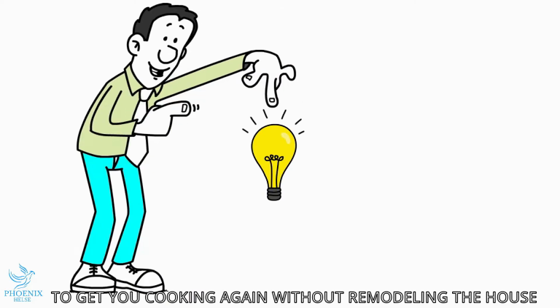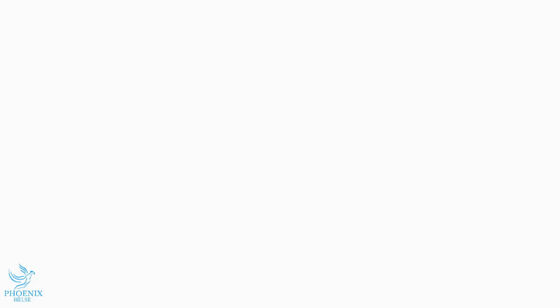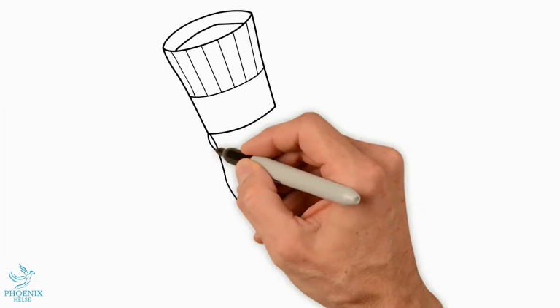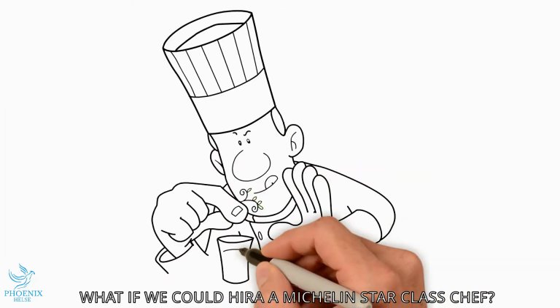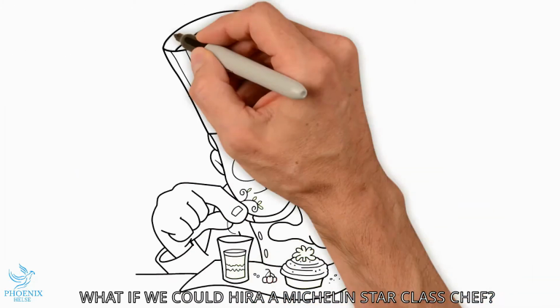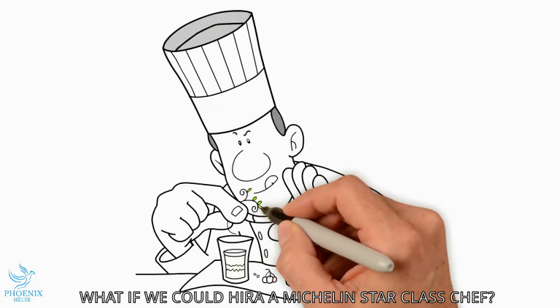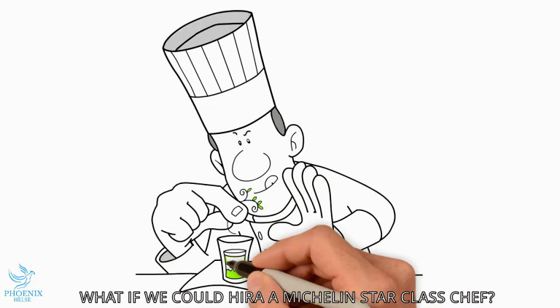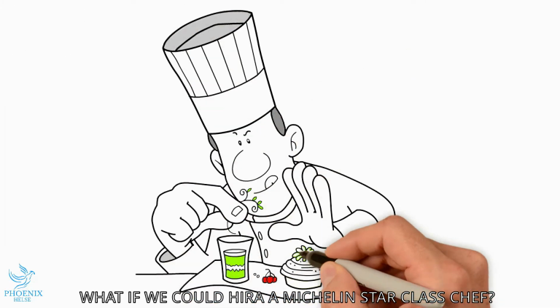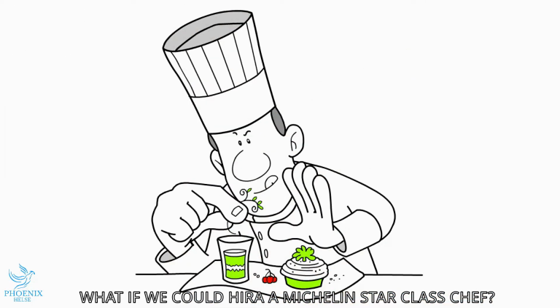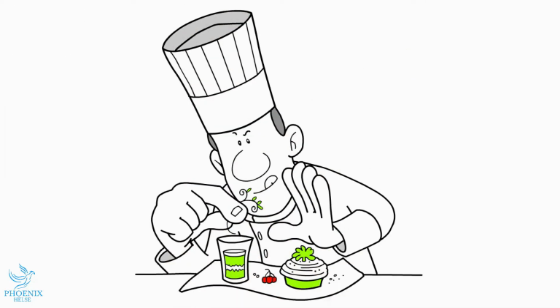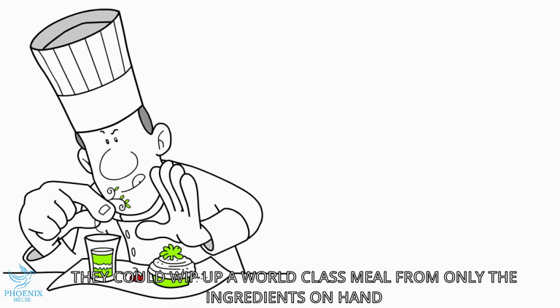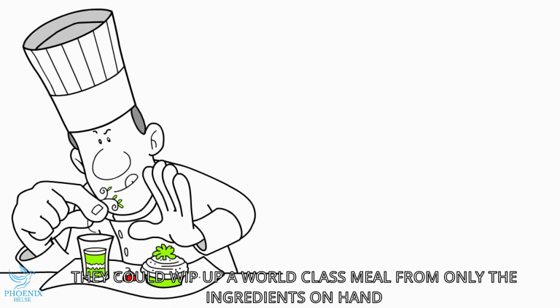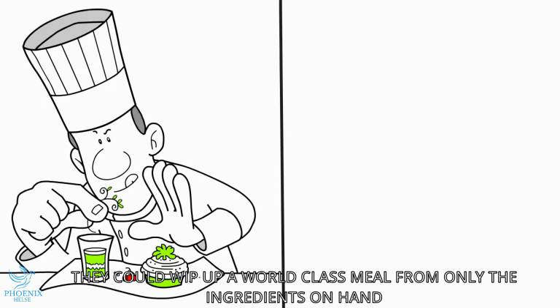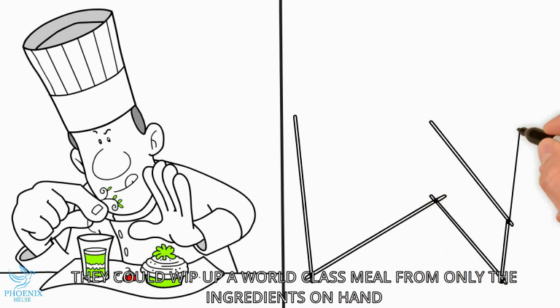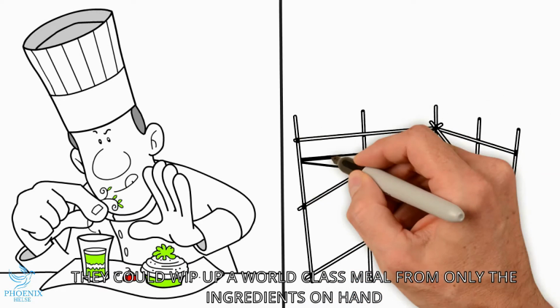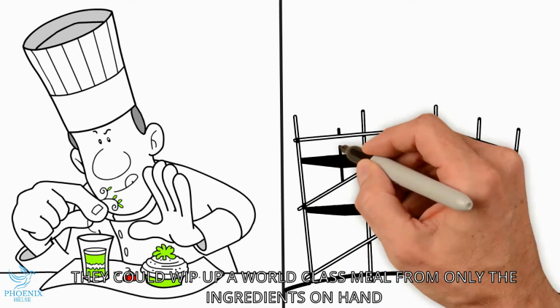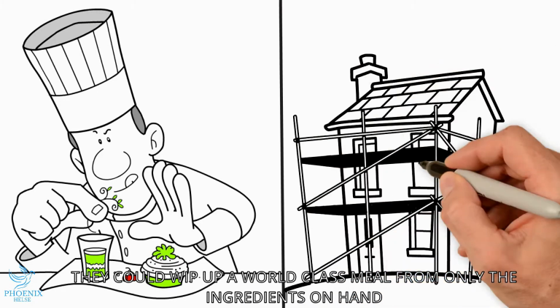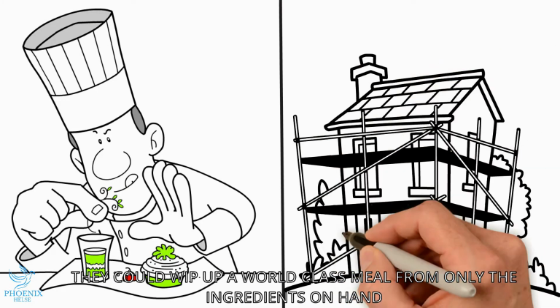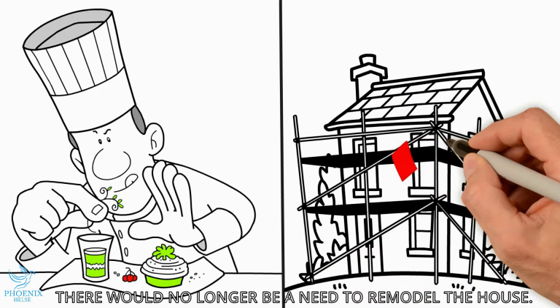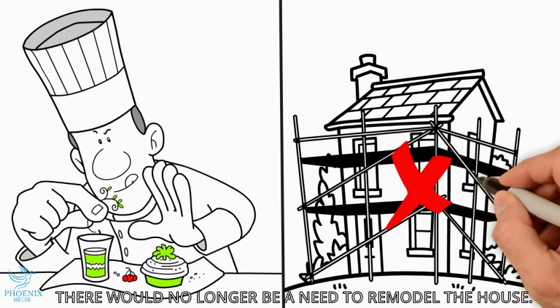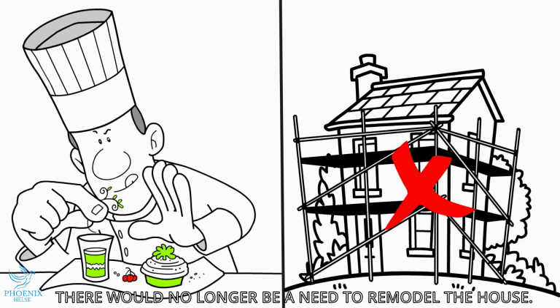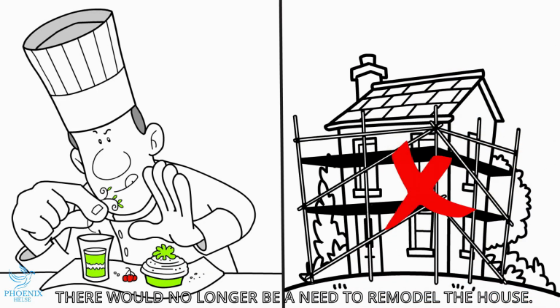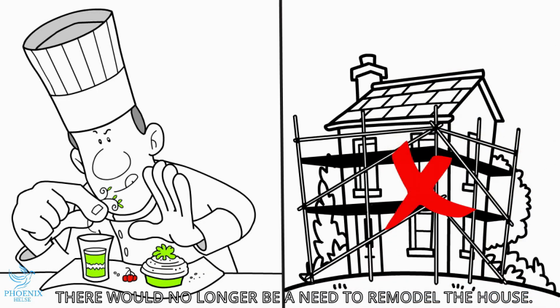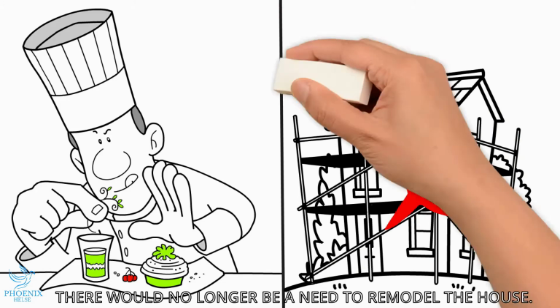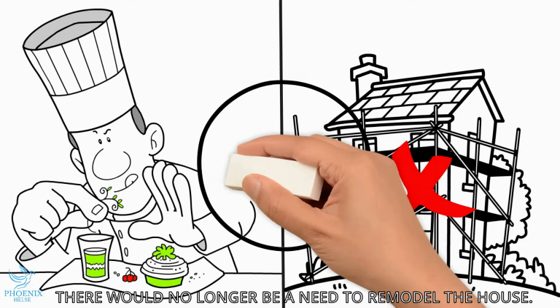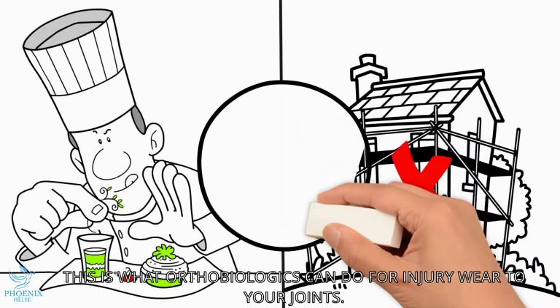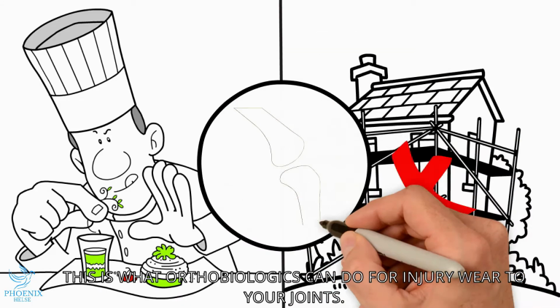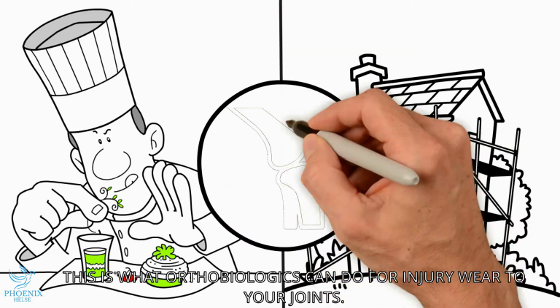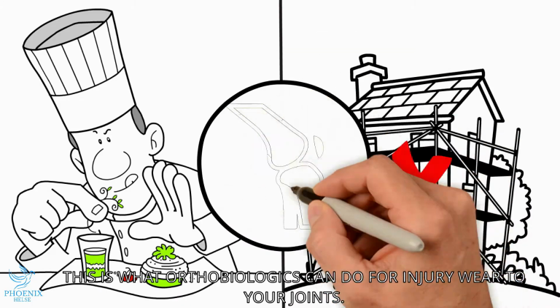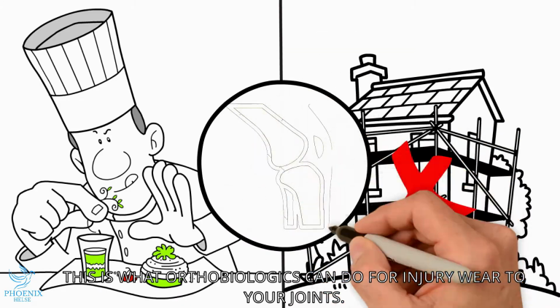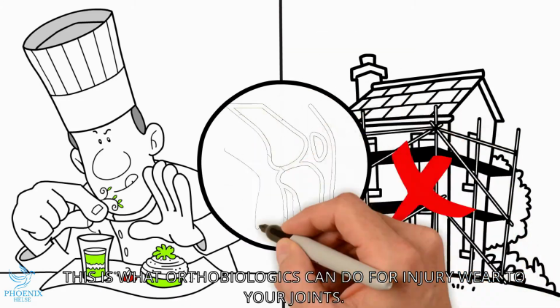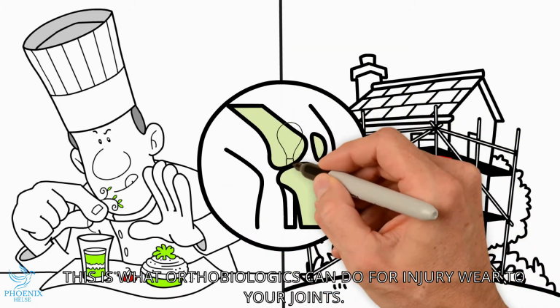What if we could hire a Michelin star class chef? They could whip up a world-class meal from only the ingredients on hand. There would no longer be a need to remodel the house. This is exactly what orthobiologics can help do for injuries or wear on your joints.